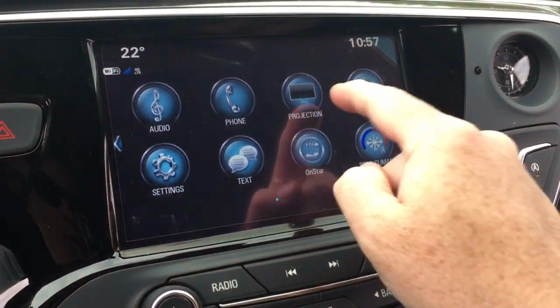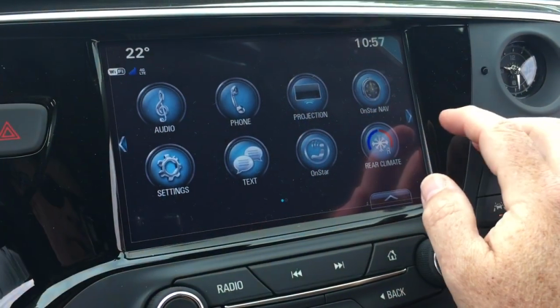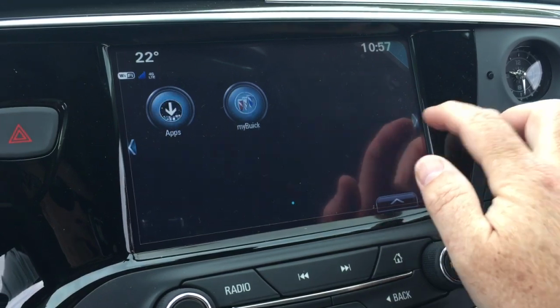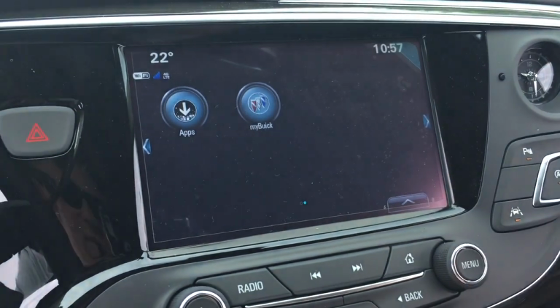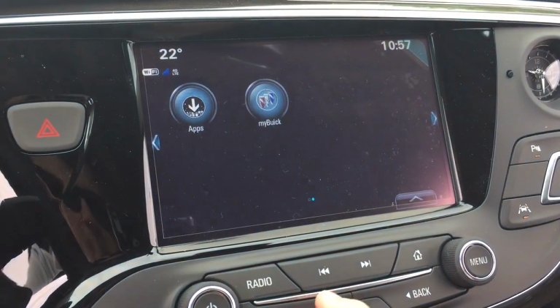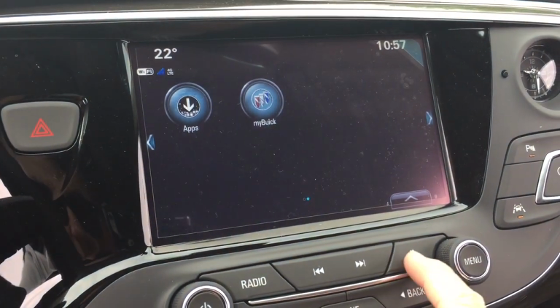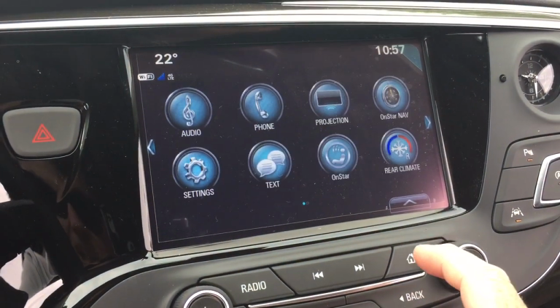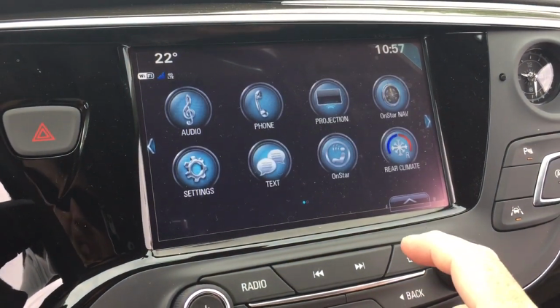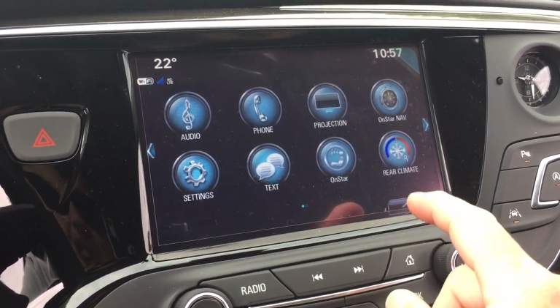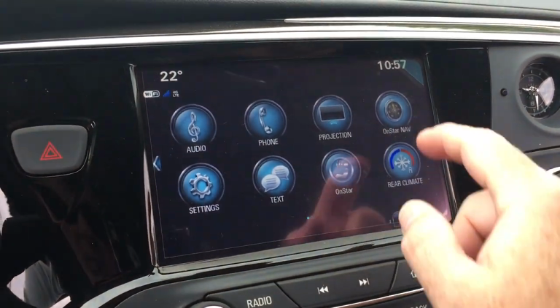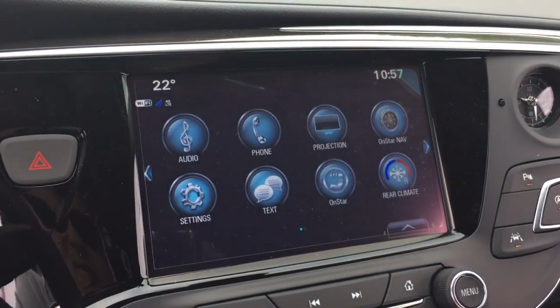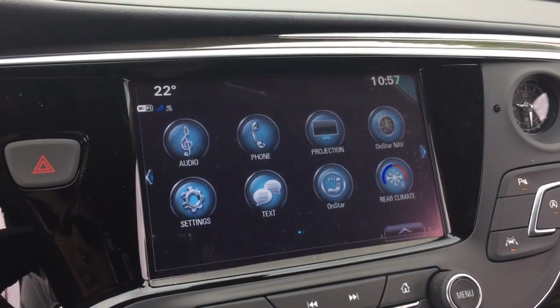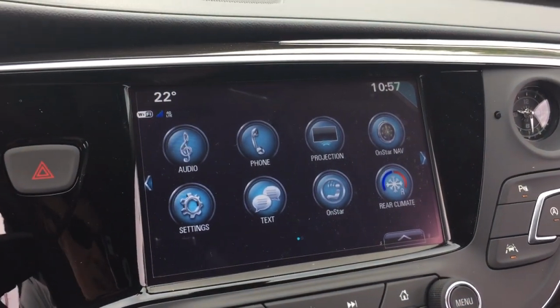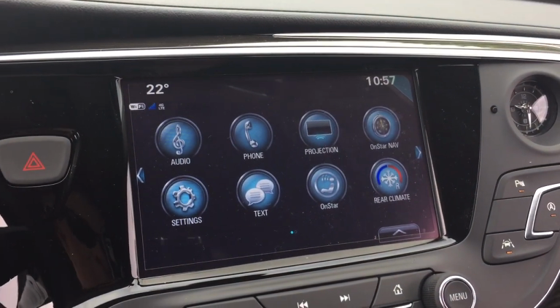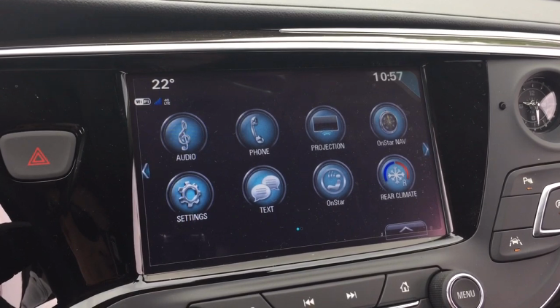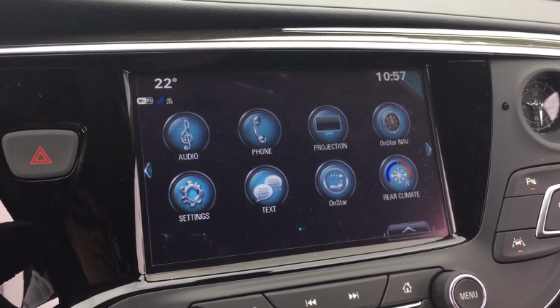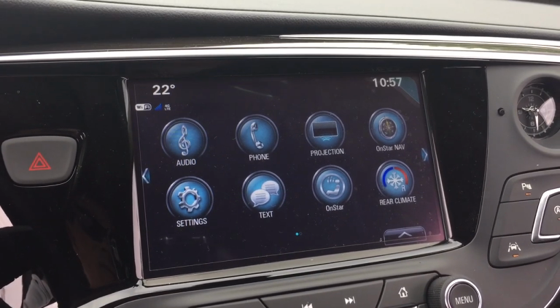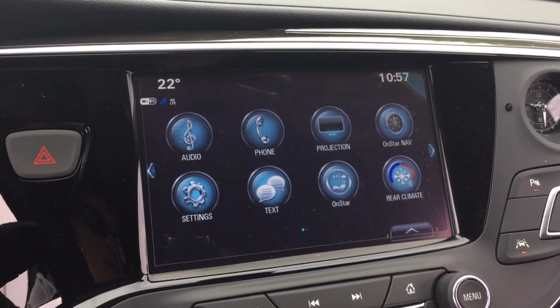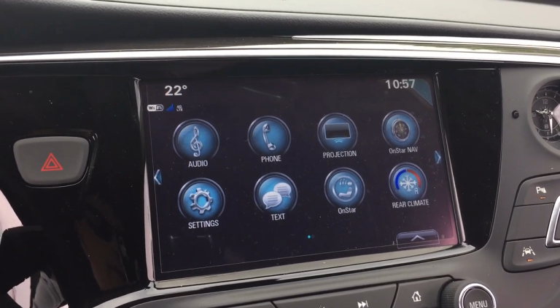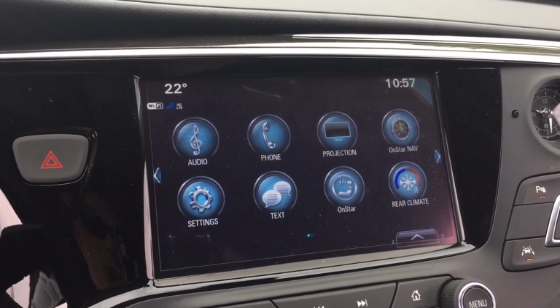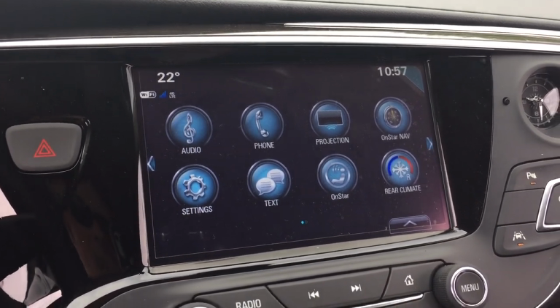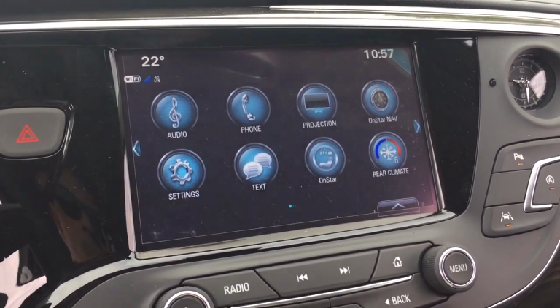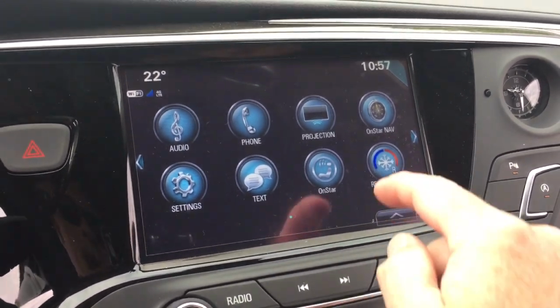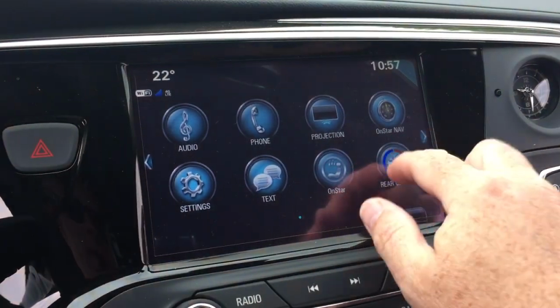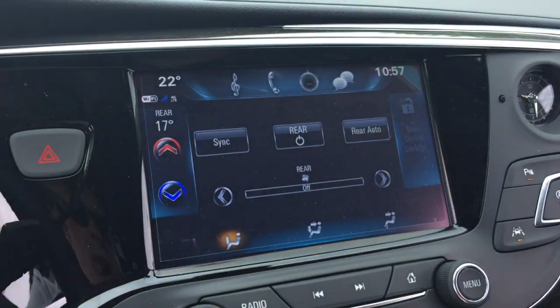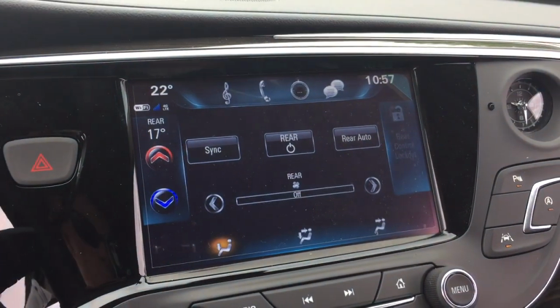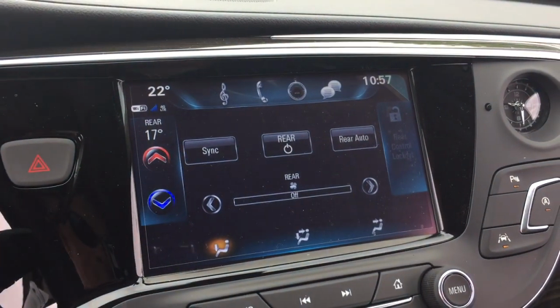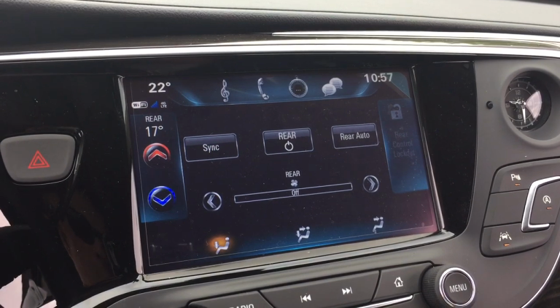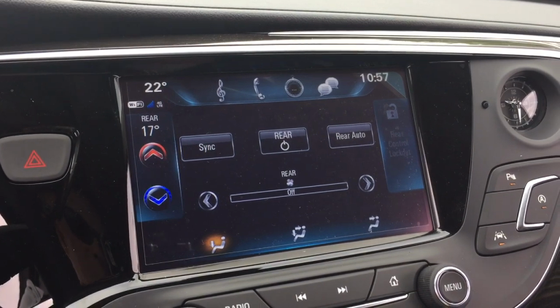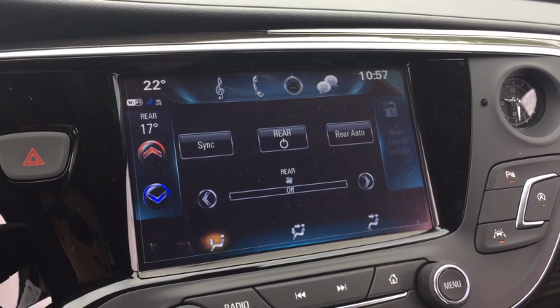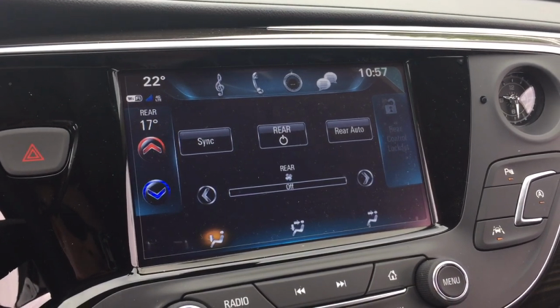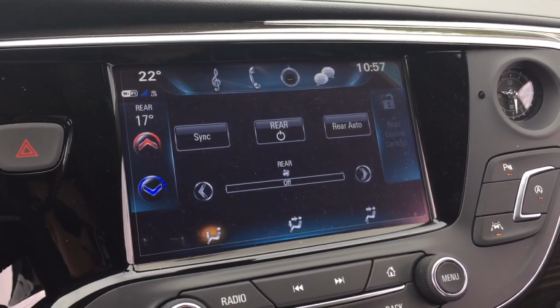Apple CarPlay and Android Auto are supported with projection. OnStar navigation and the full range of OnStar services, including the Wi-Fi hotspot. Climate control, both front and rear, is available here on the touch screen.